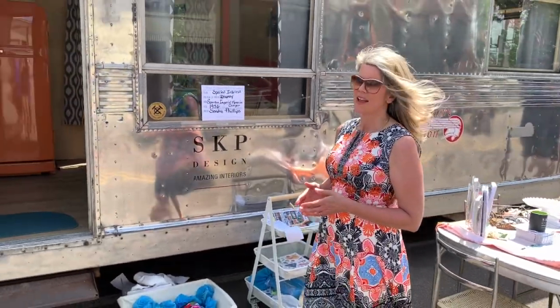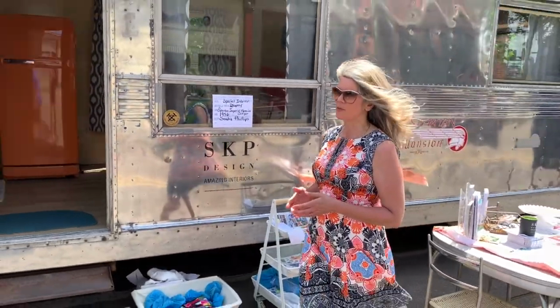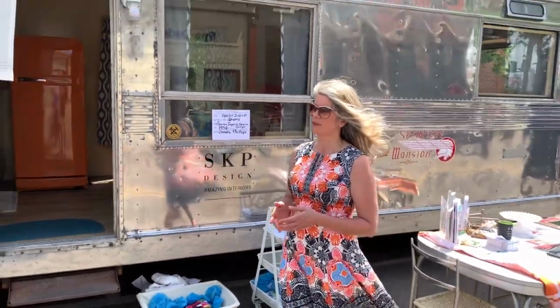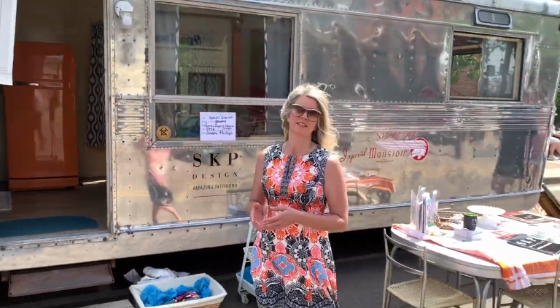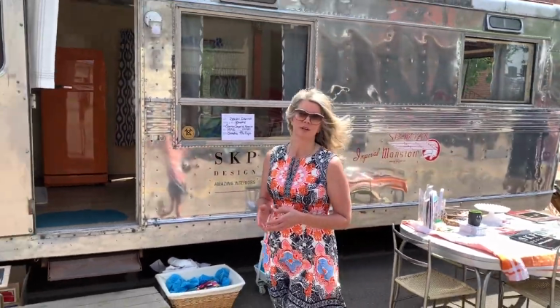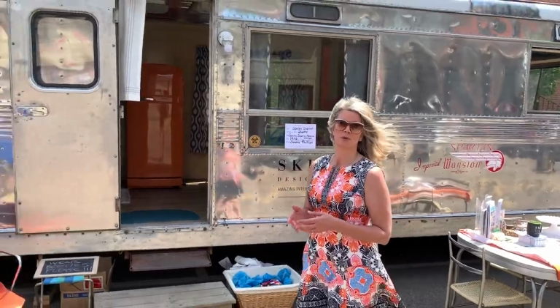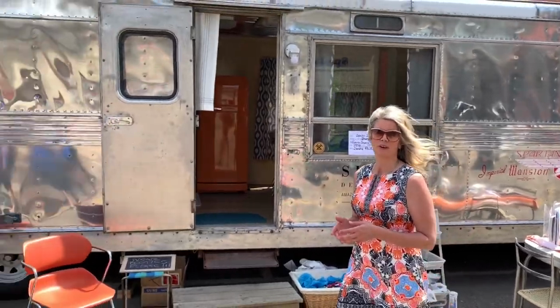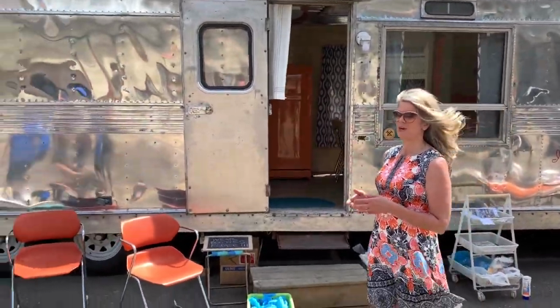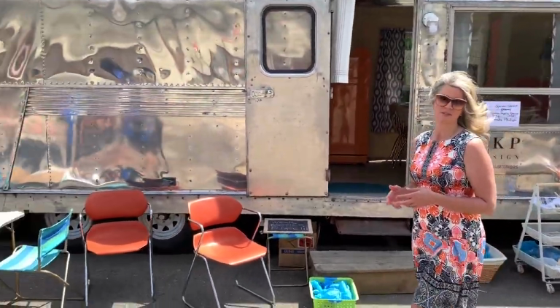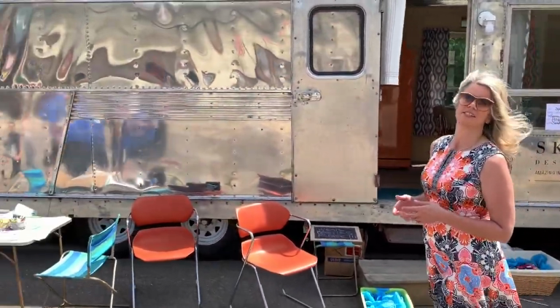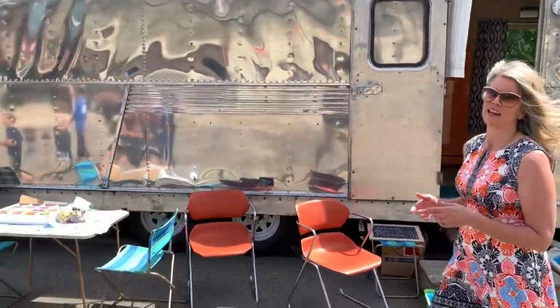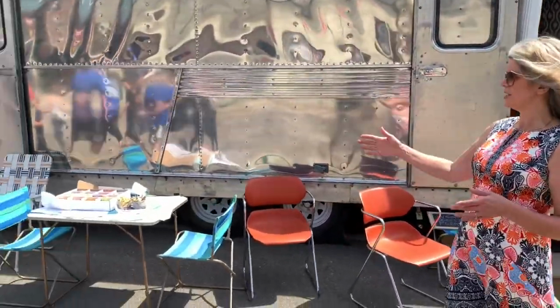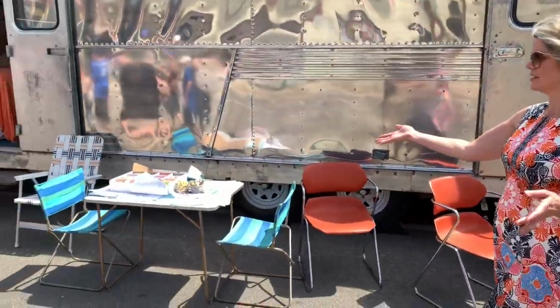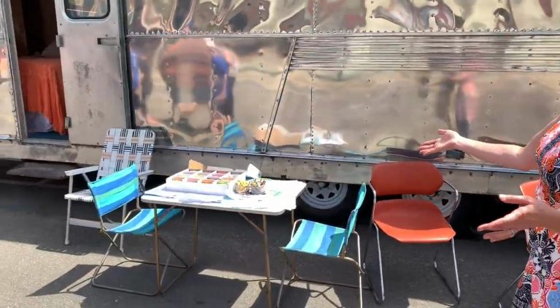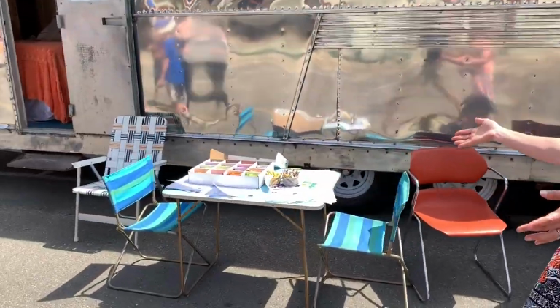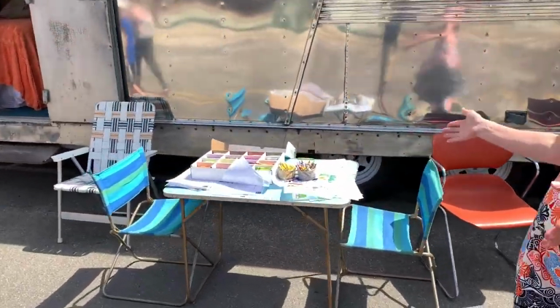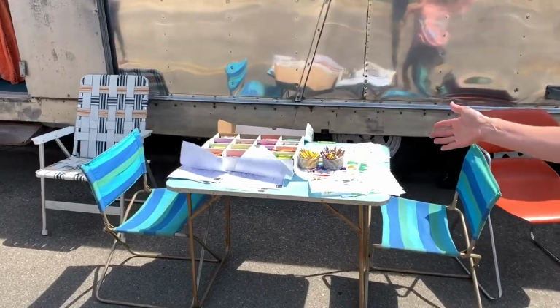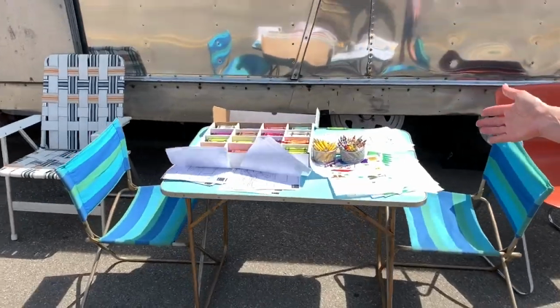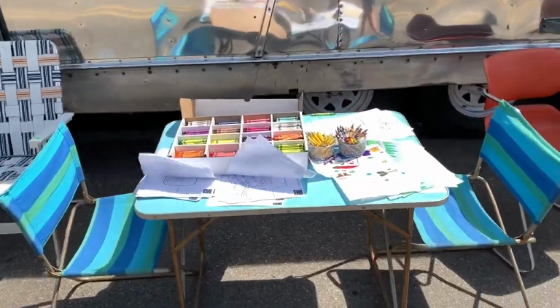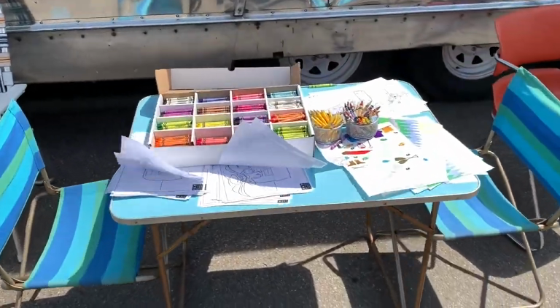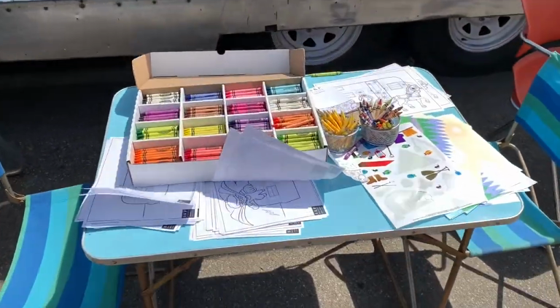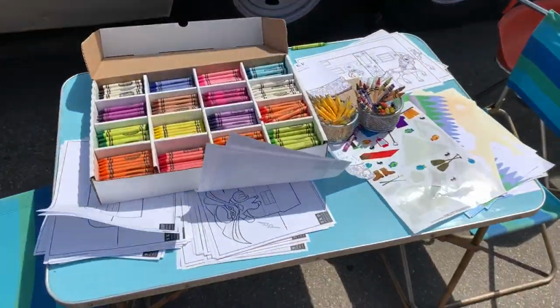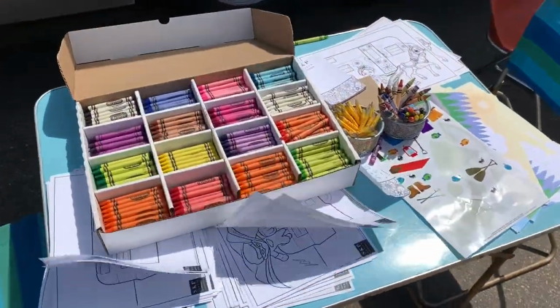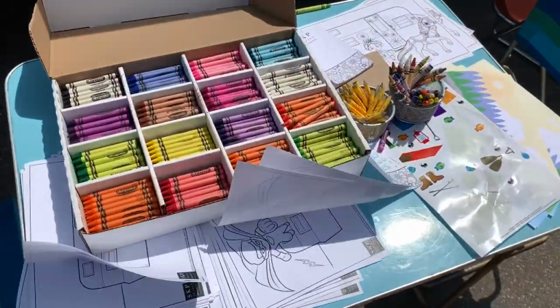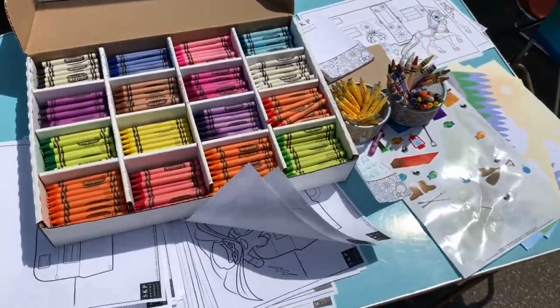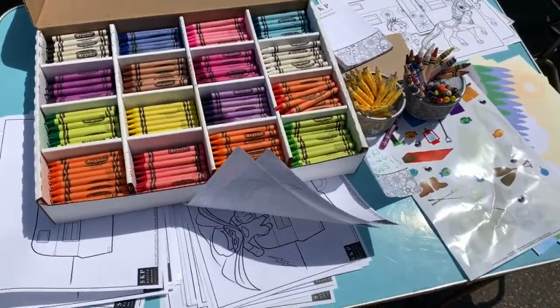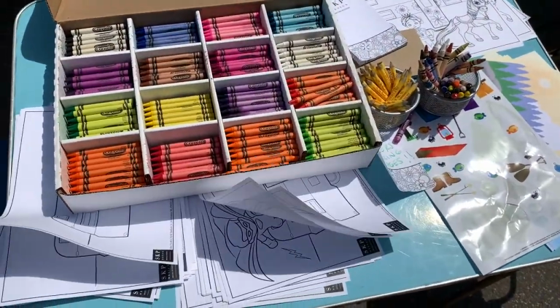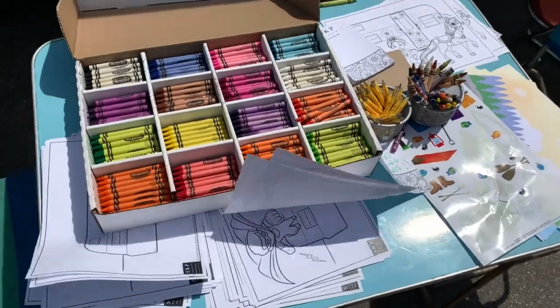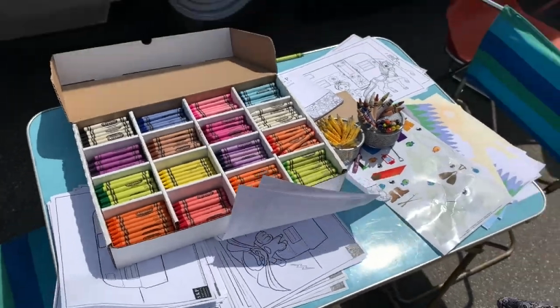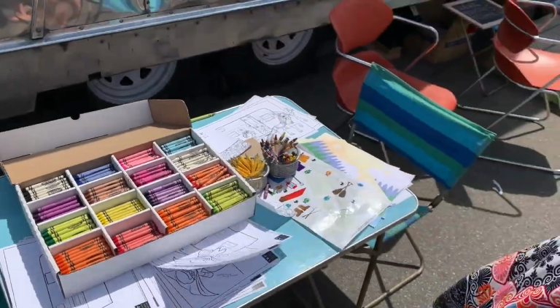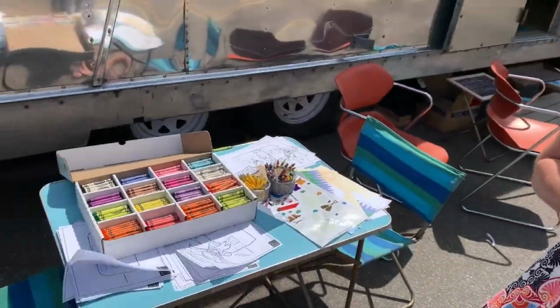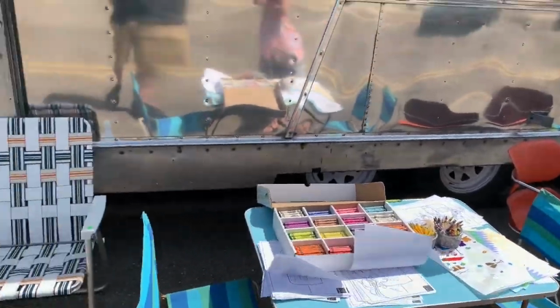We've got some fun things set up here, mostly for ourselves and guests. We've got a little vacant area, all kinds of camera stickers, coloring pages and crayons, which is always very popular. And we'll just show you a little bit of the scene here.